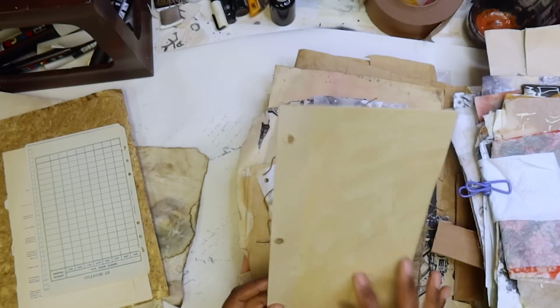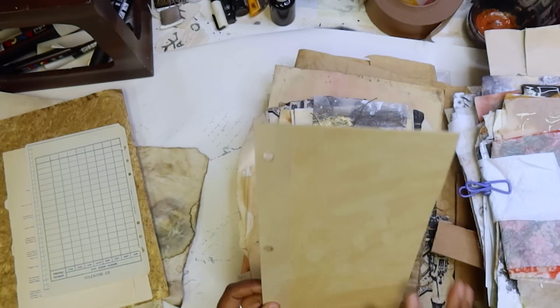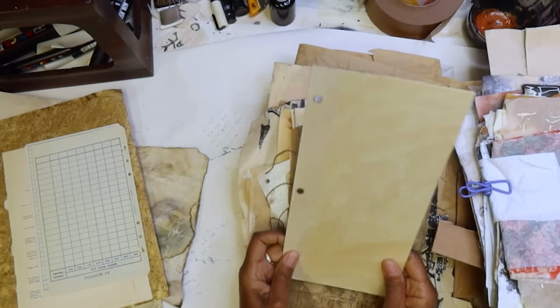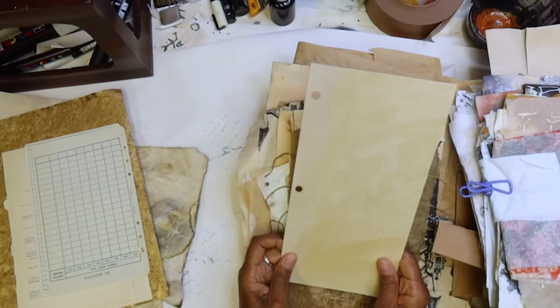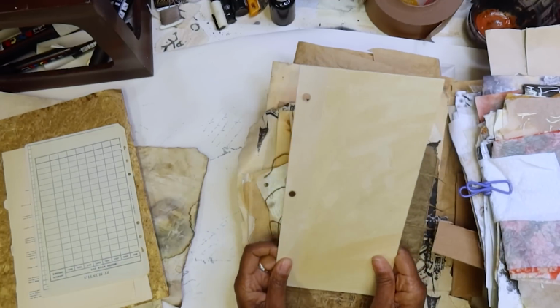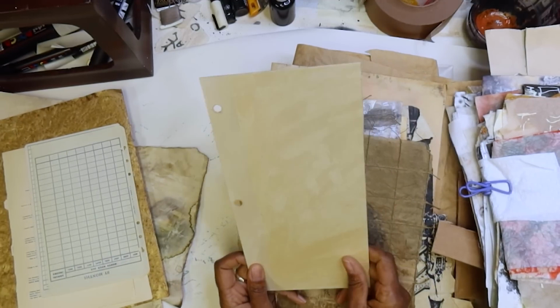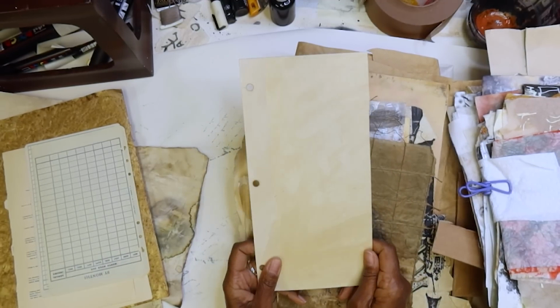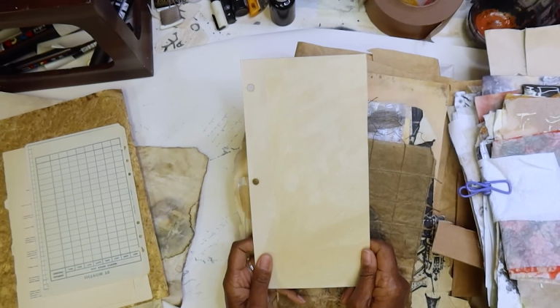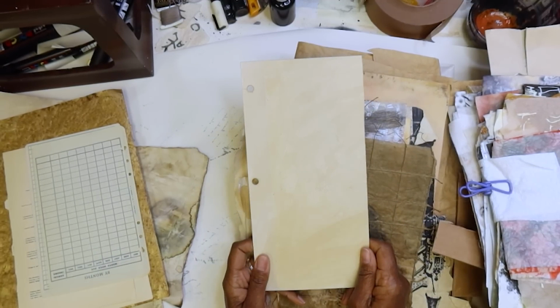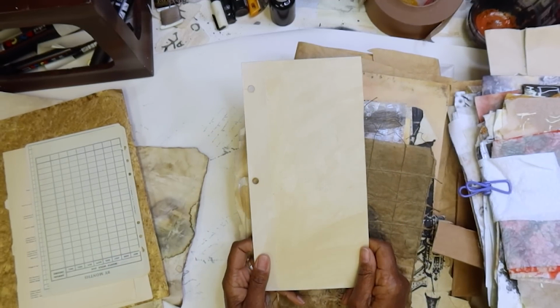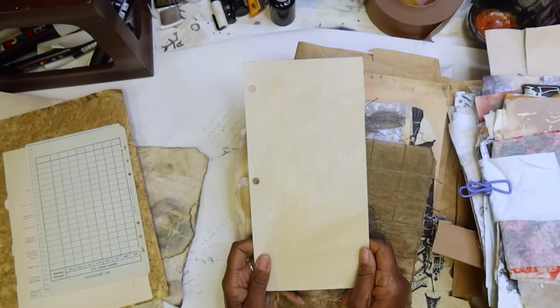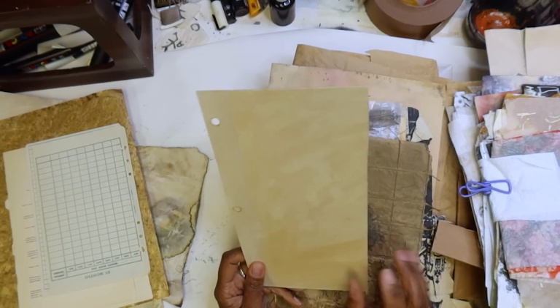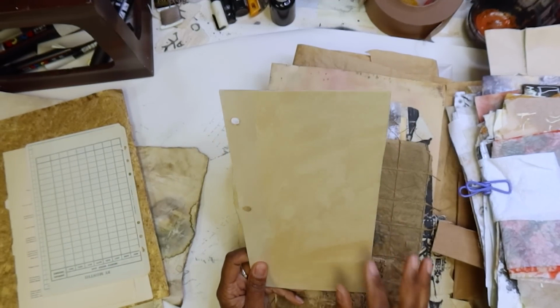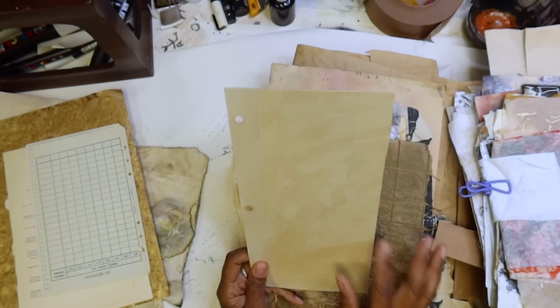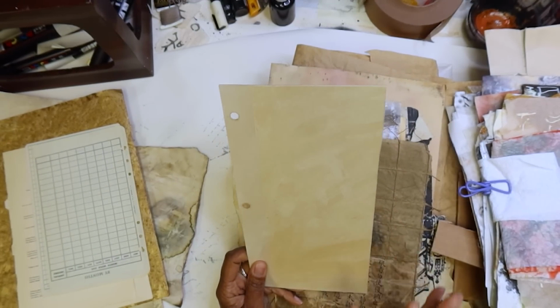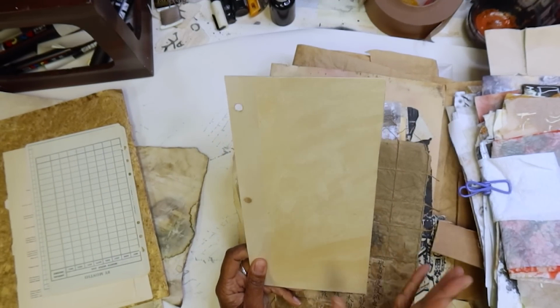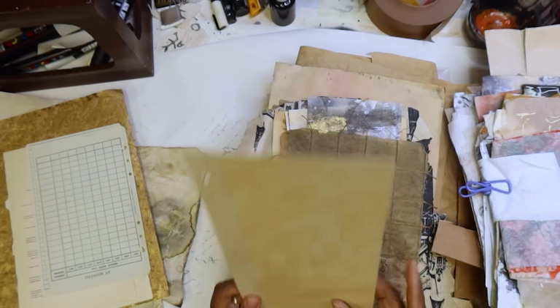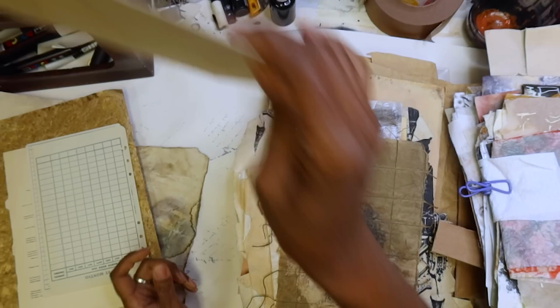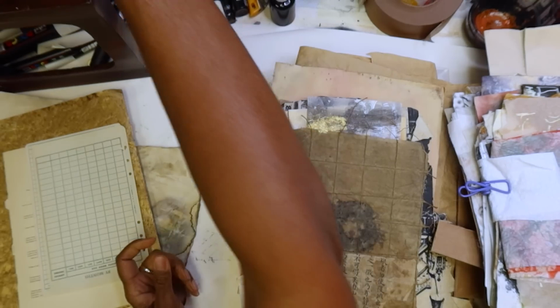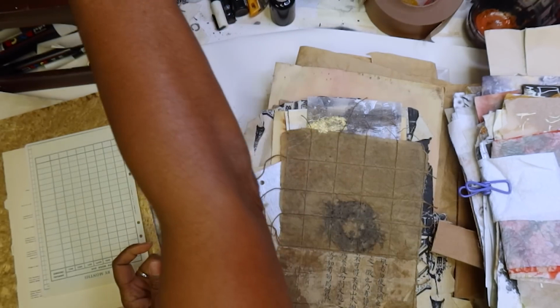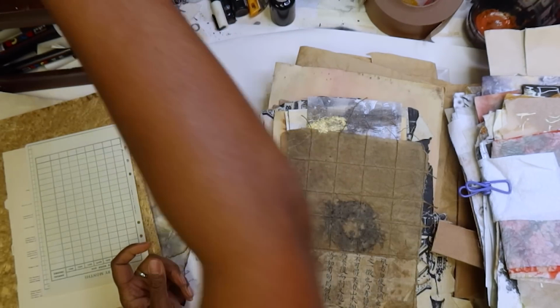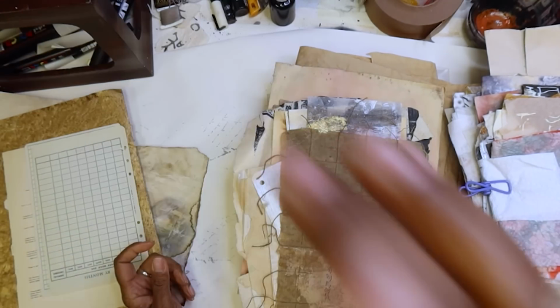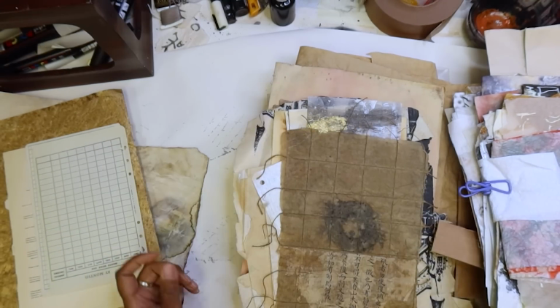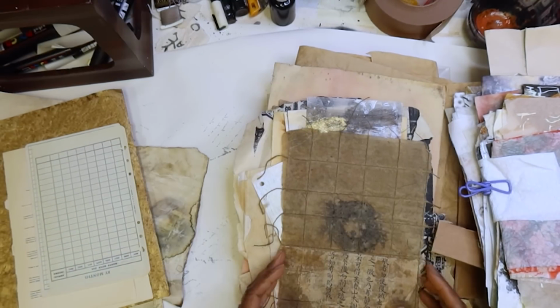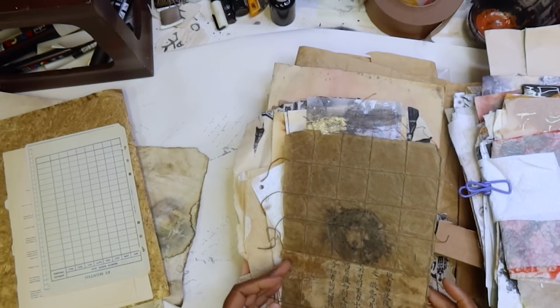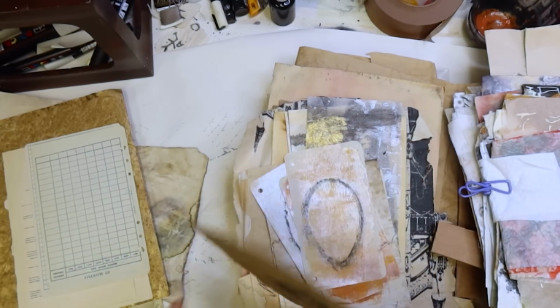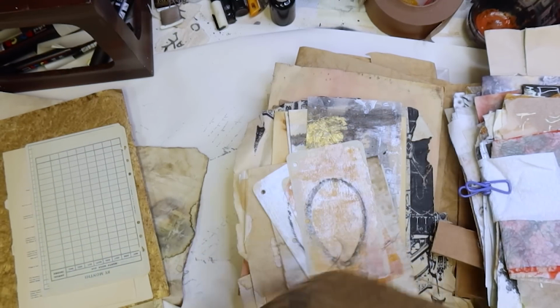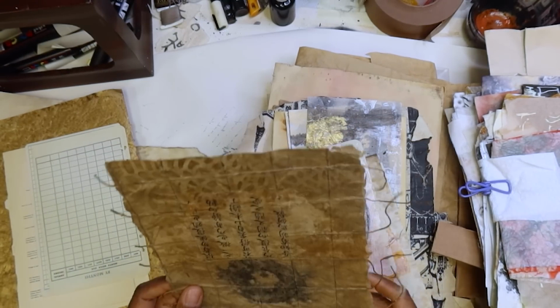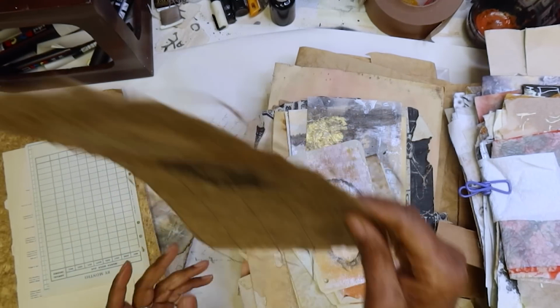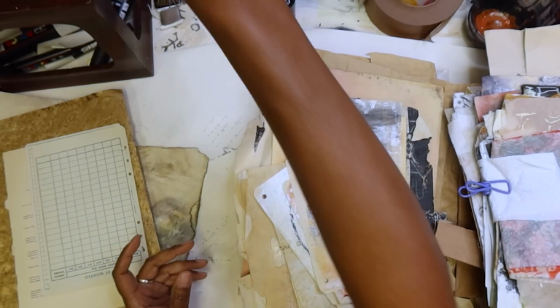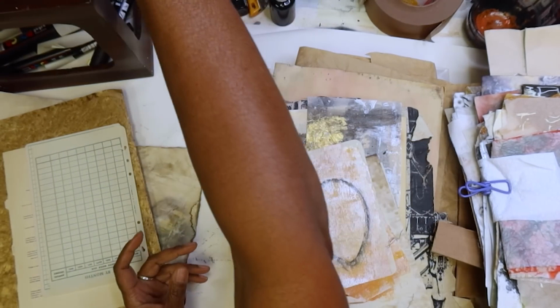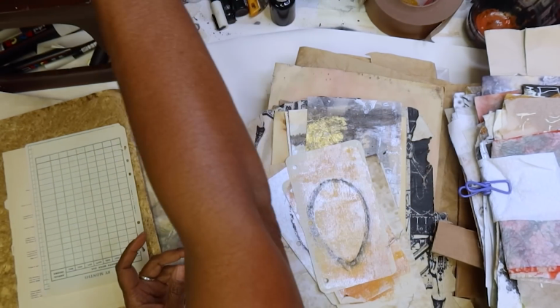This is supposed to be for a whole other journal — we're going to do this in BTS on Patreon. Yes! This journal you guys are going to love. Because that's one that's coming. This is a collage — let's put that up there.